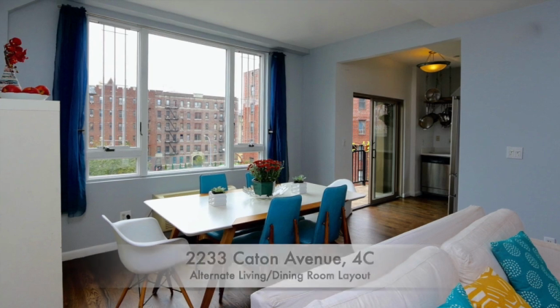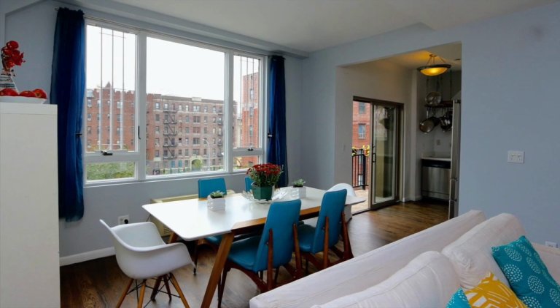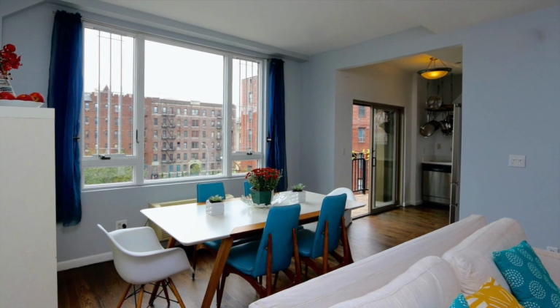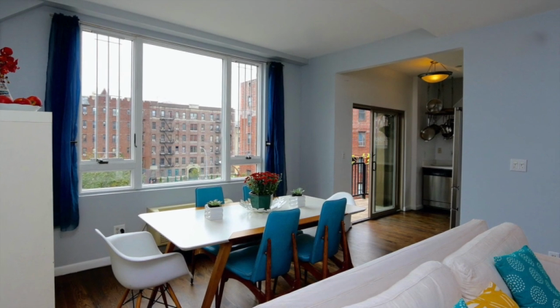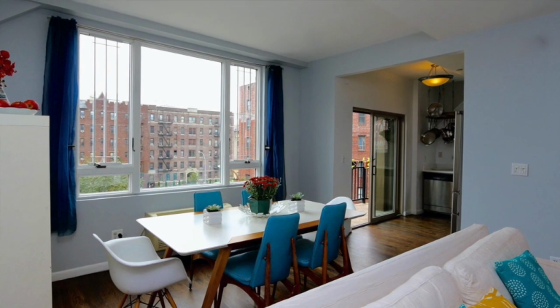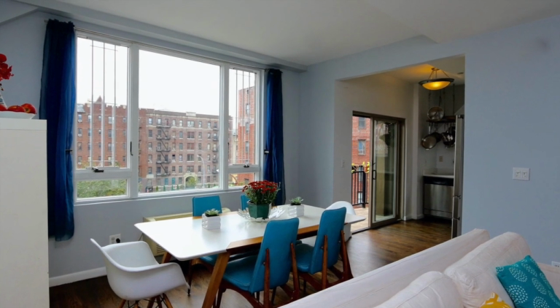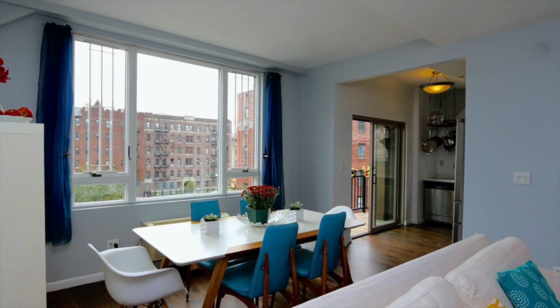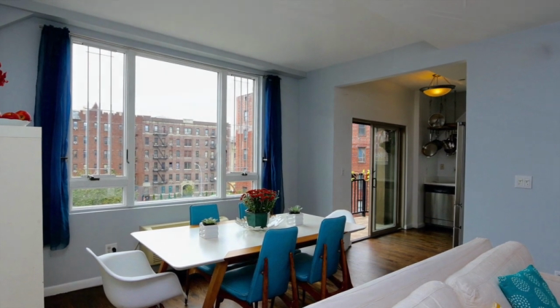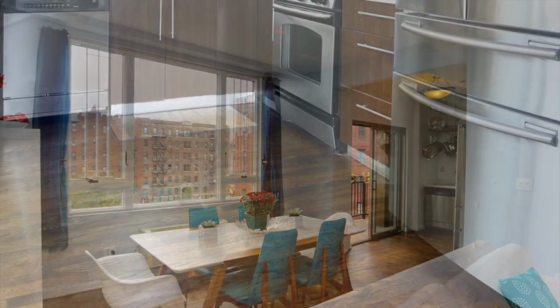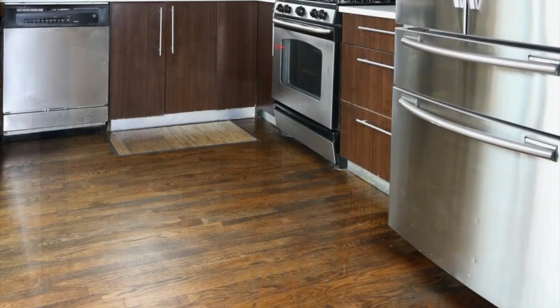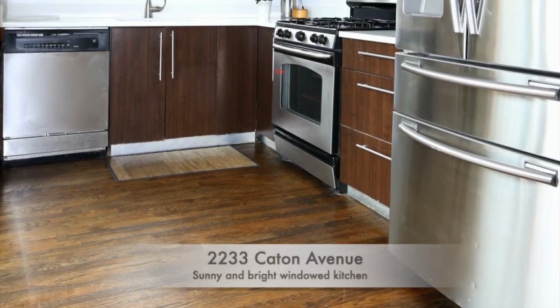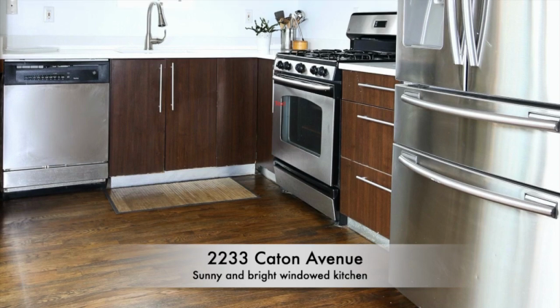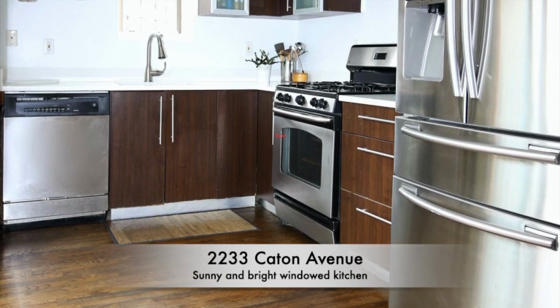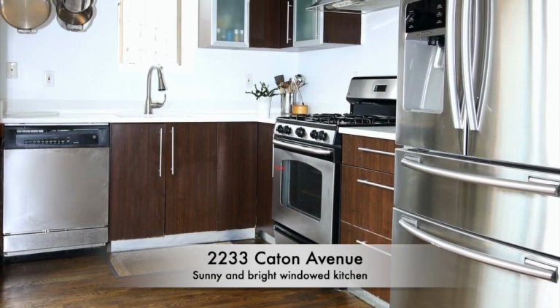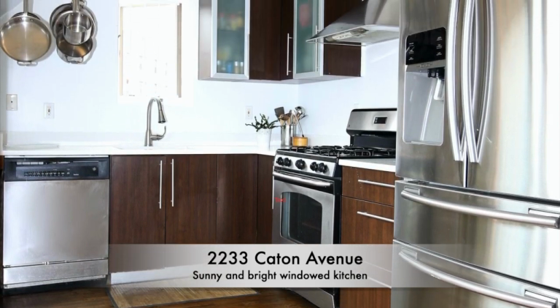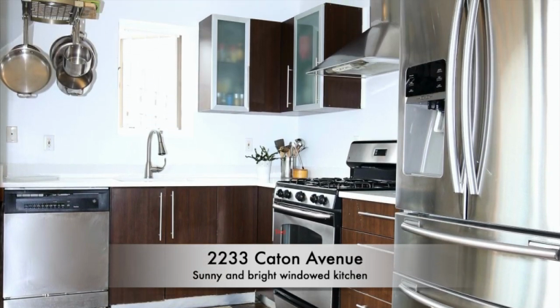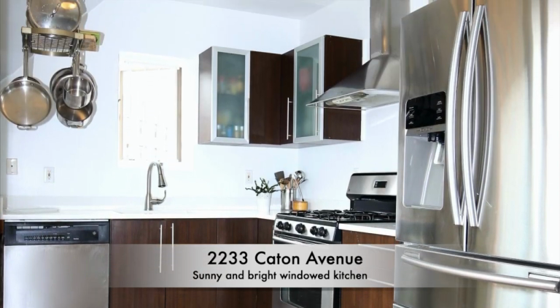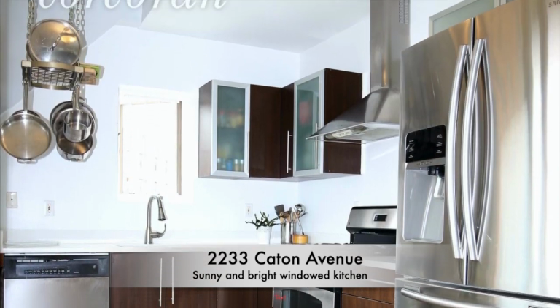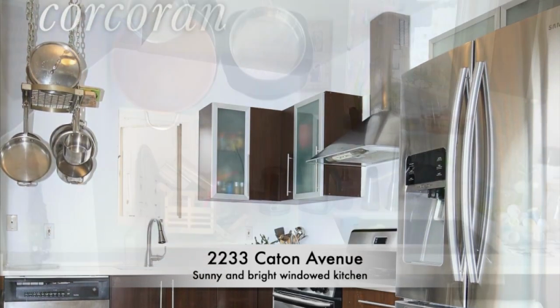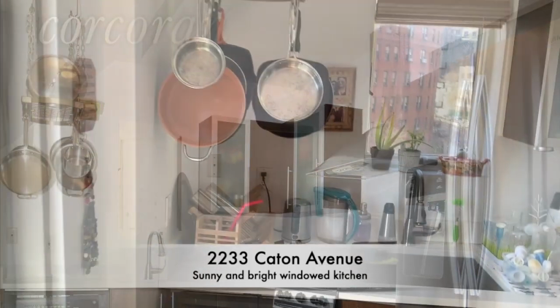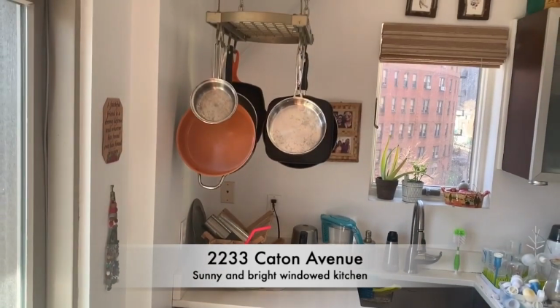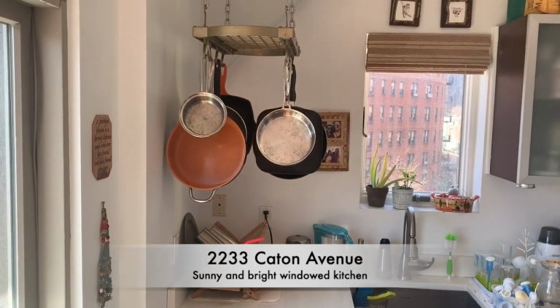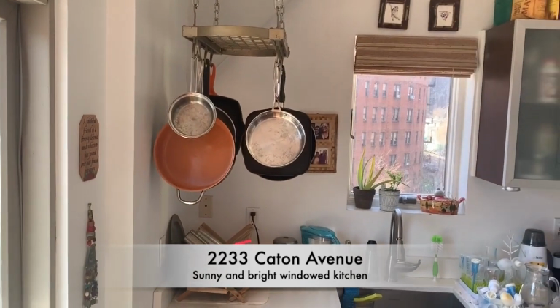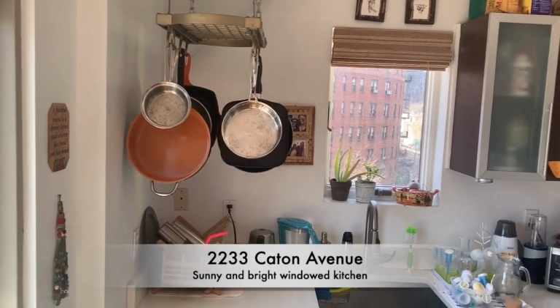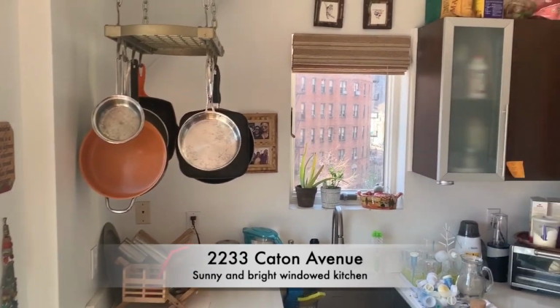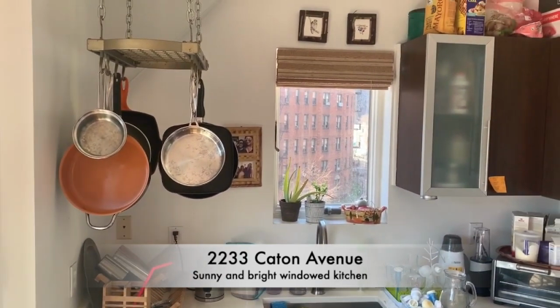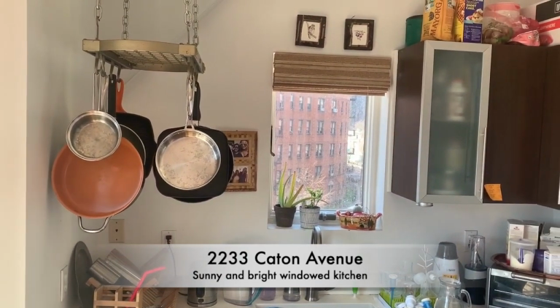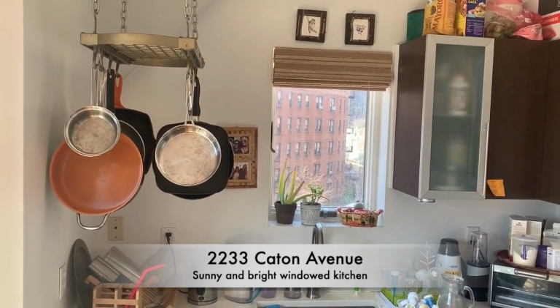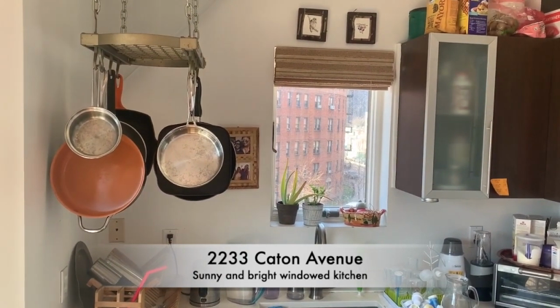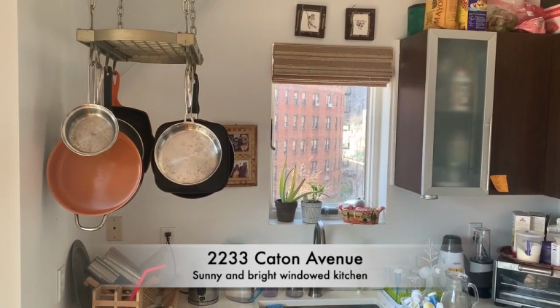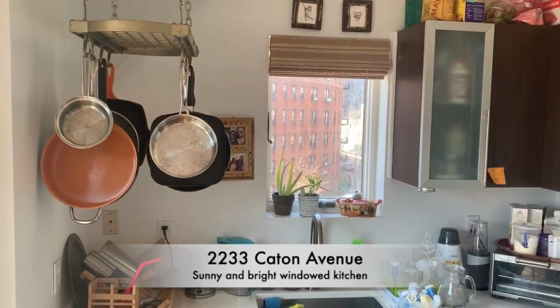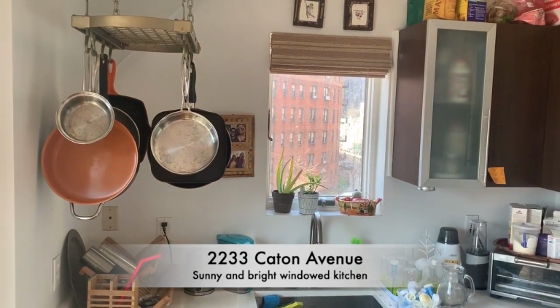The dining is over by the window should you choose to set it up that way. And a very spacious kitchen with stainless appliances and quartz countertops.